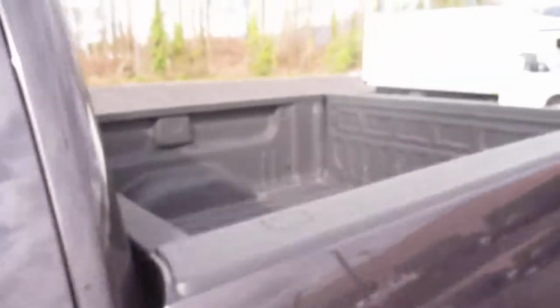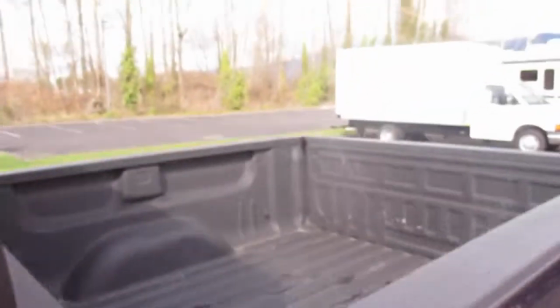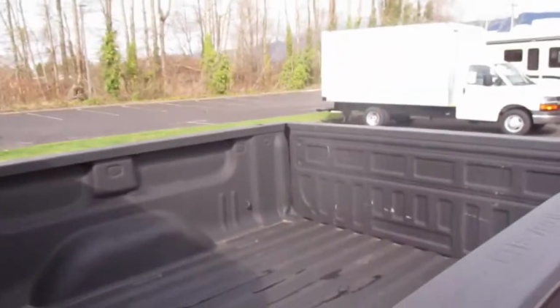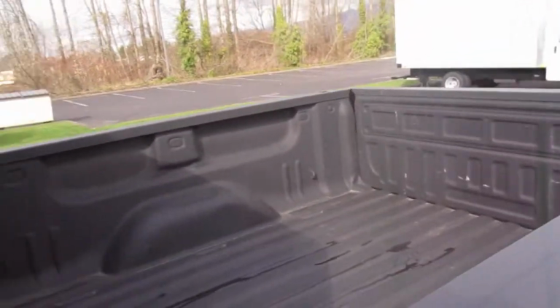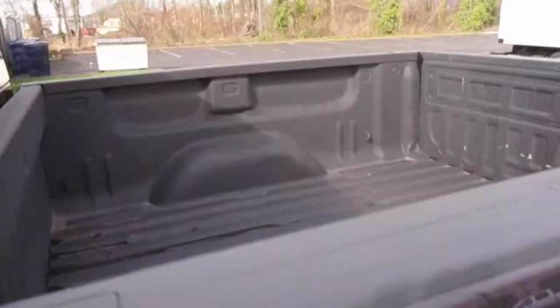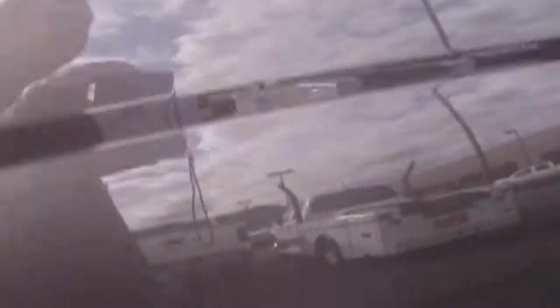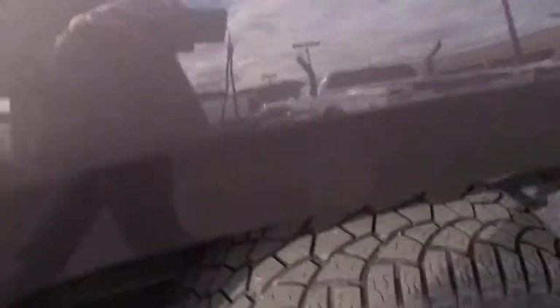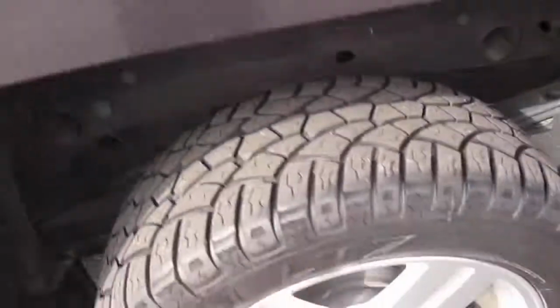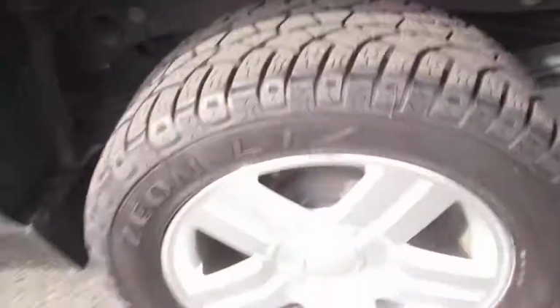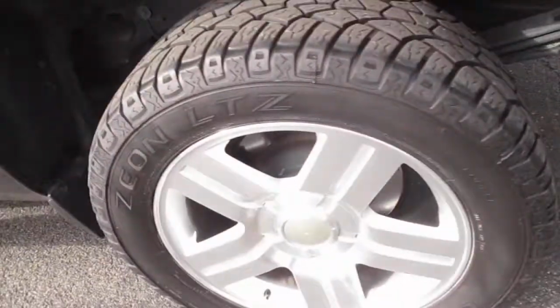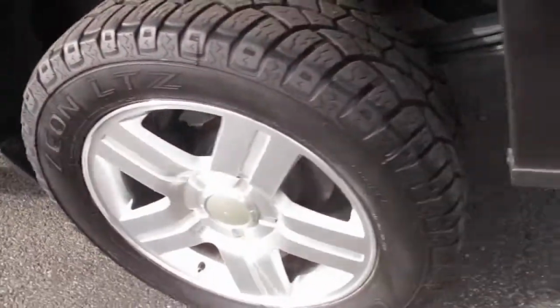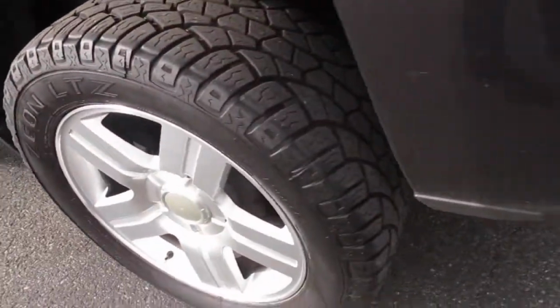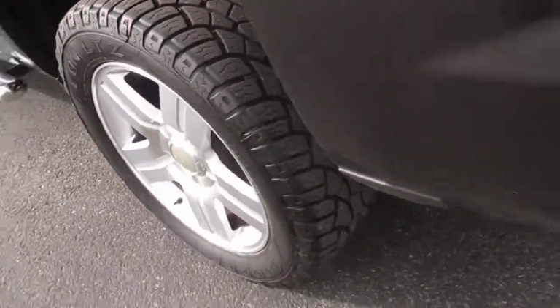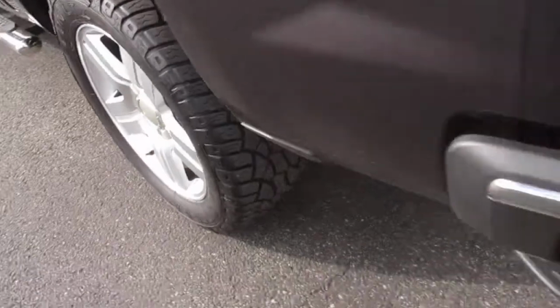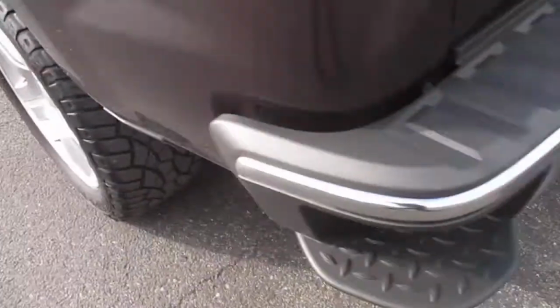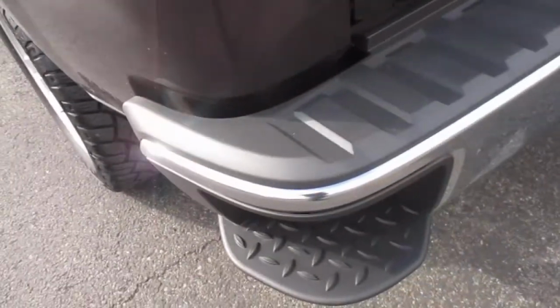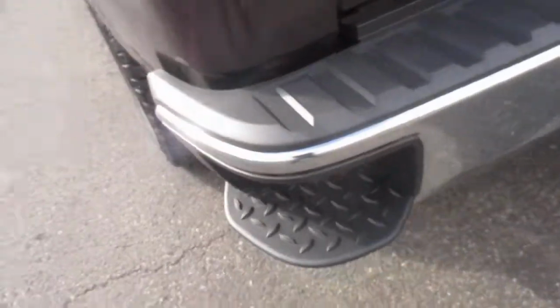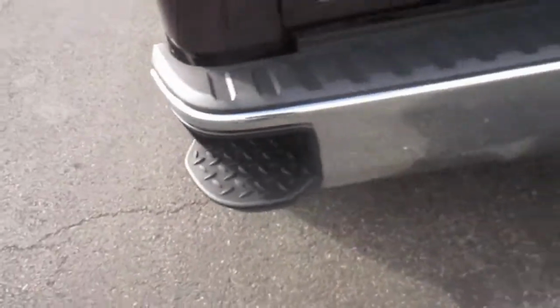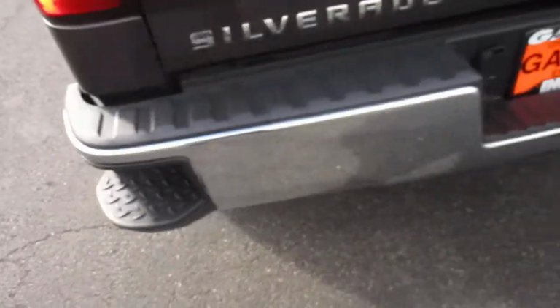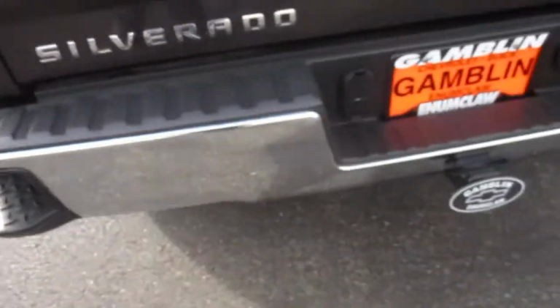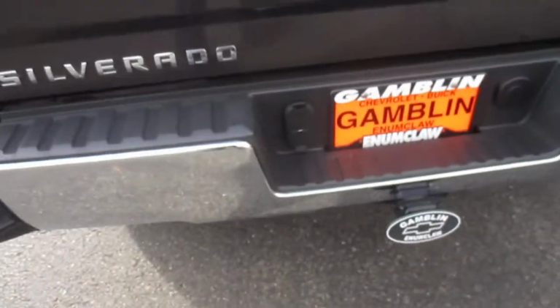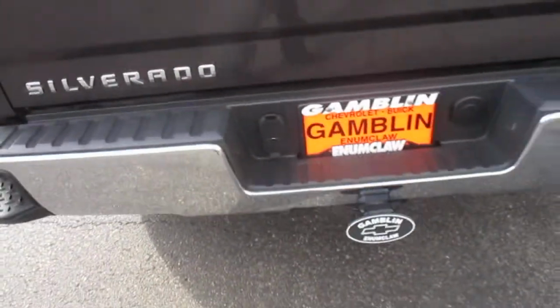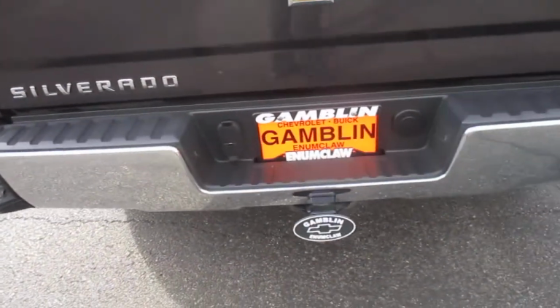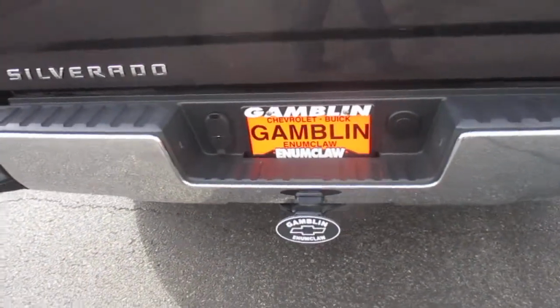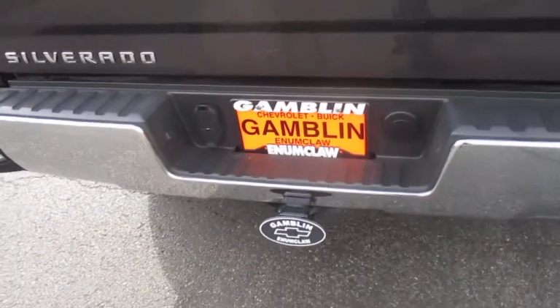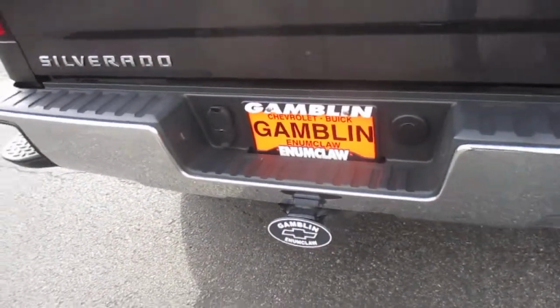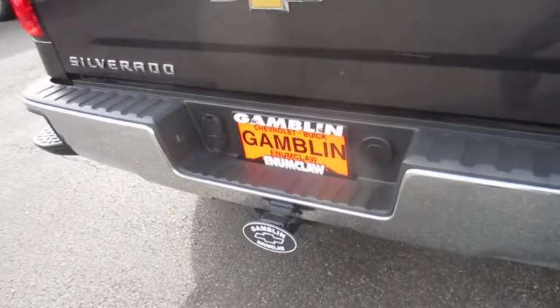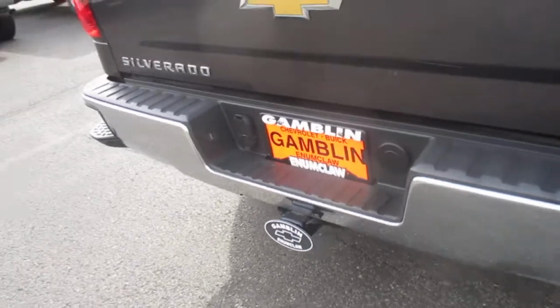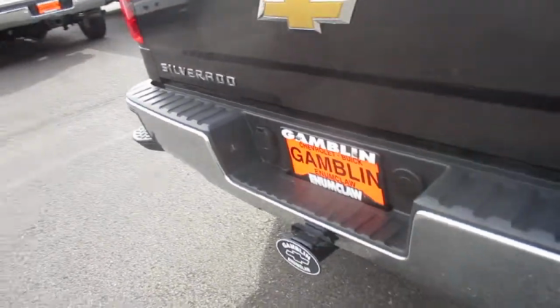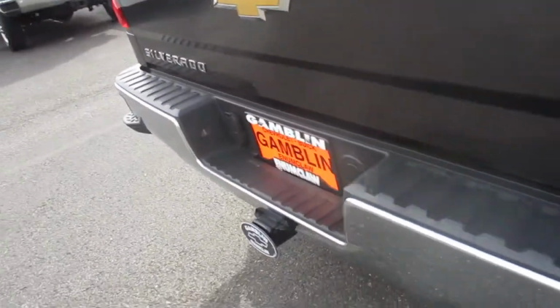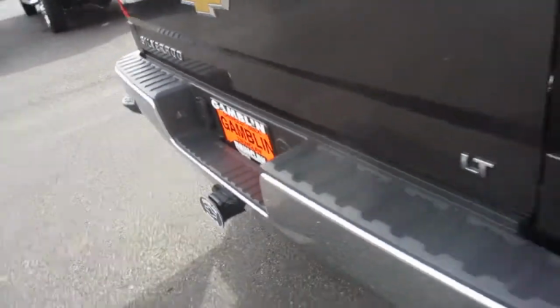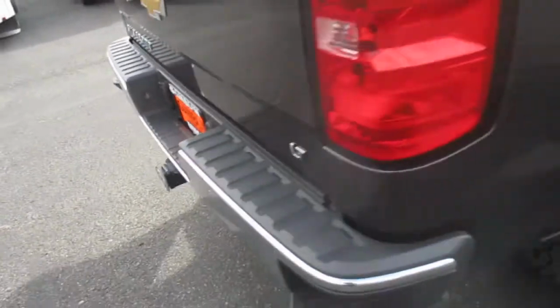Bed liner in the back. Corner steps for easier access. It's got a heavy-duty trailer hitch button as well.